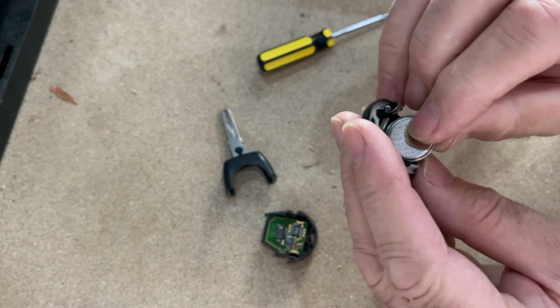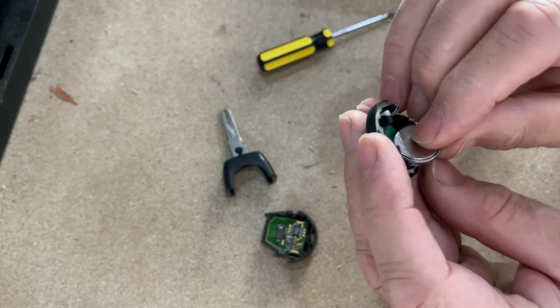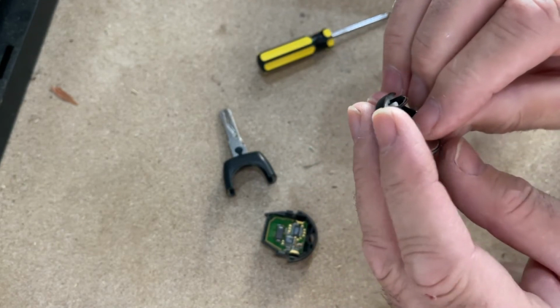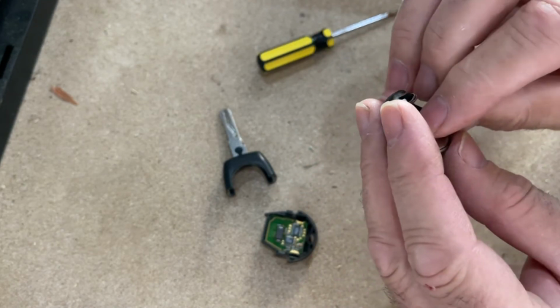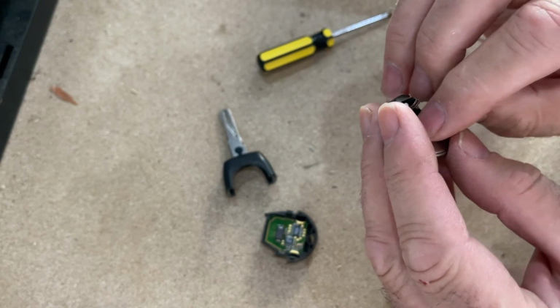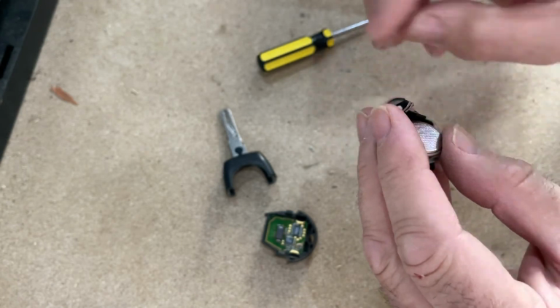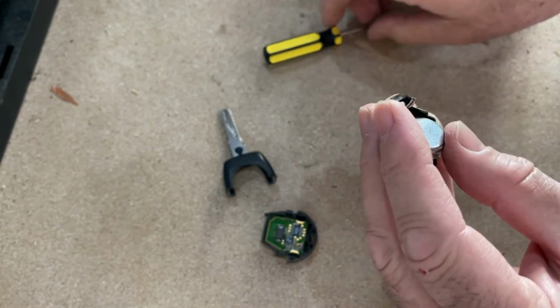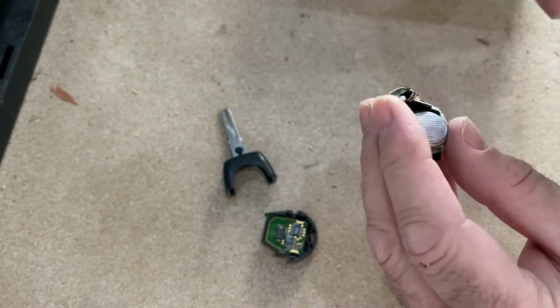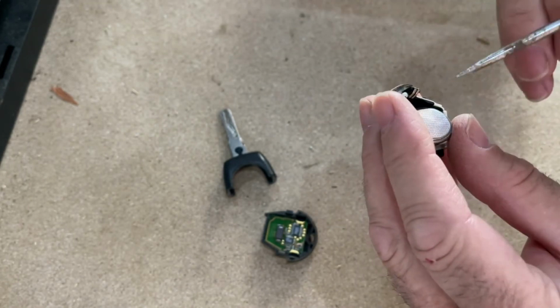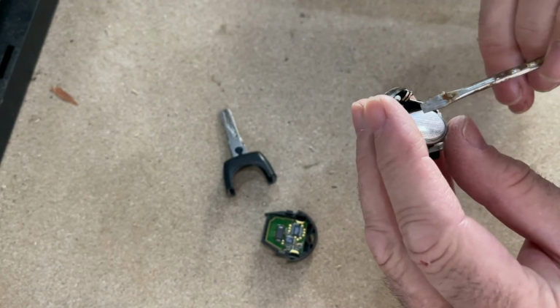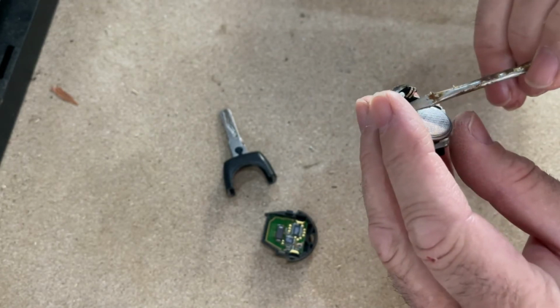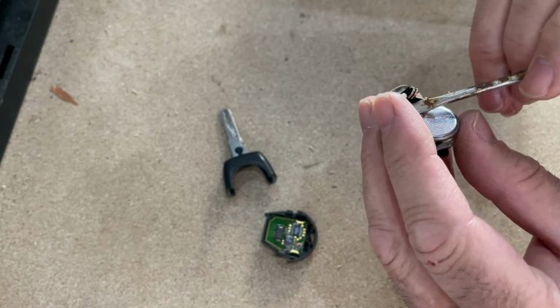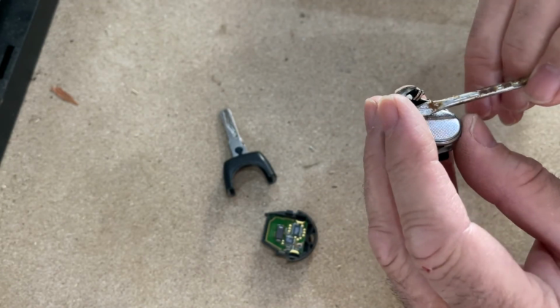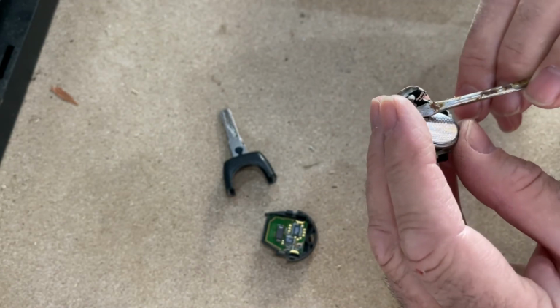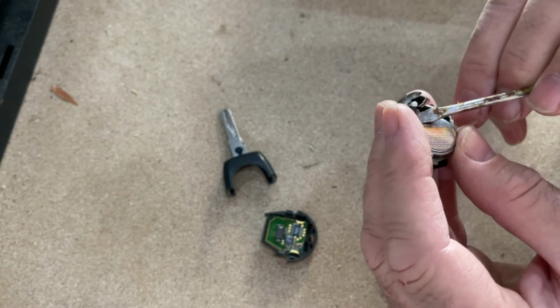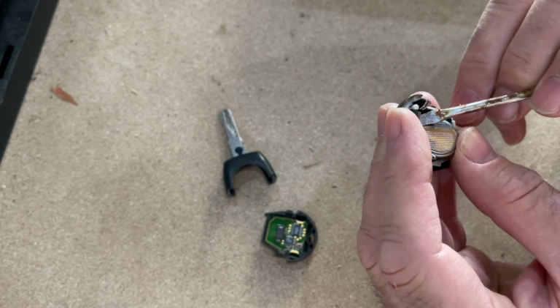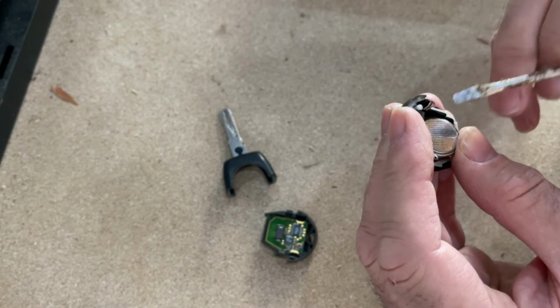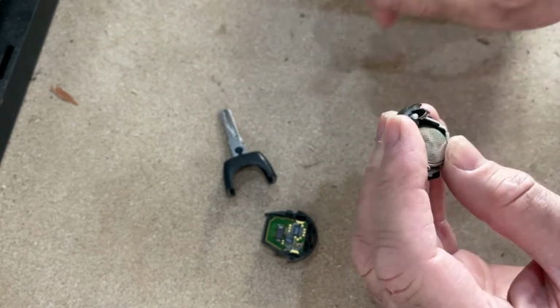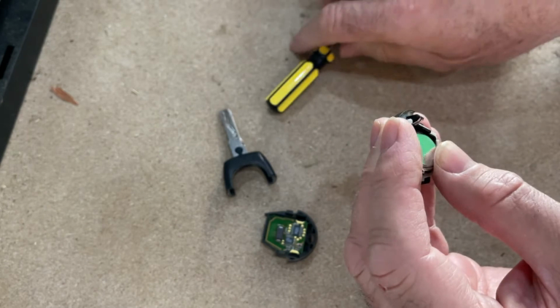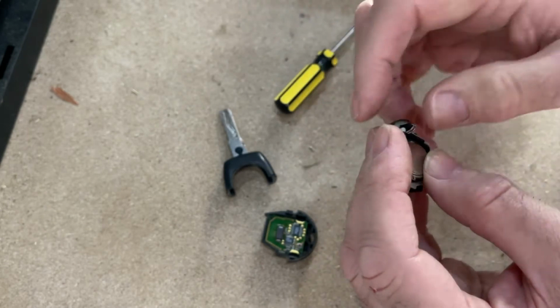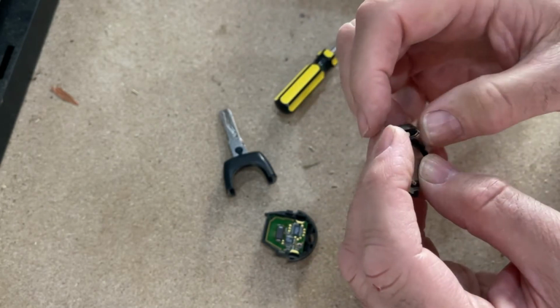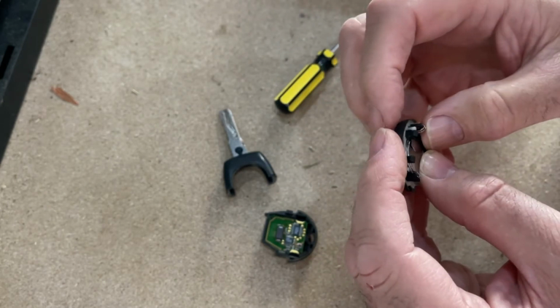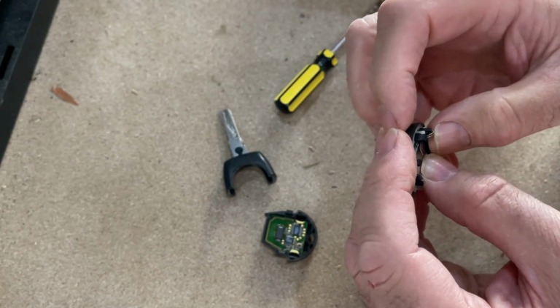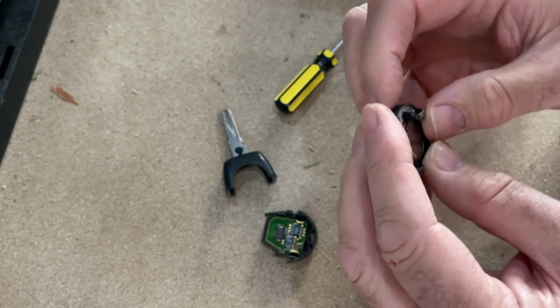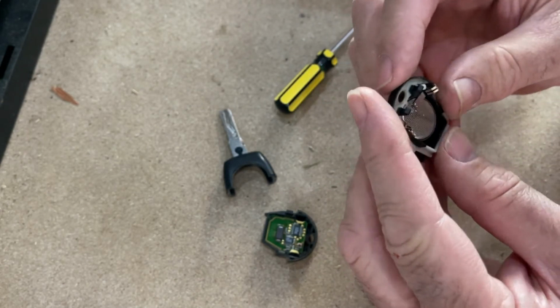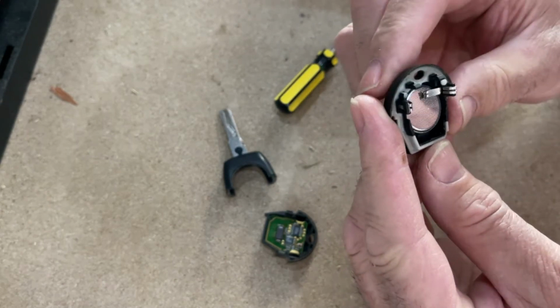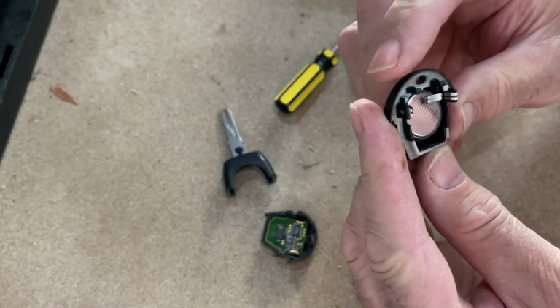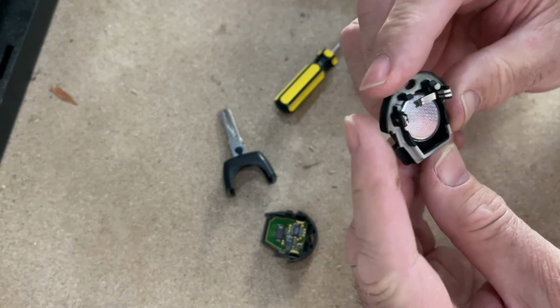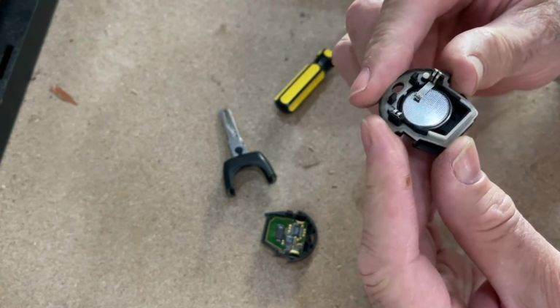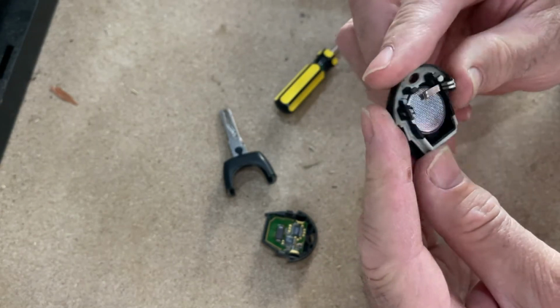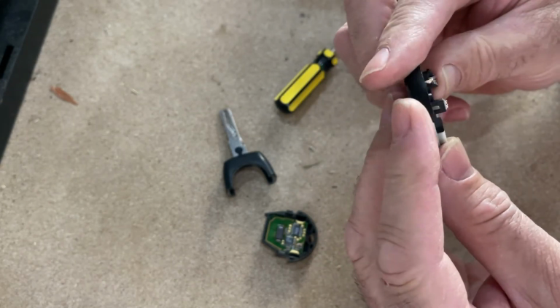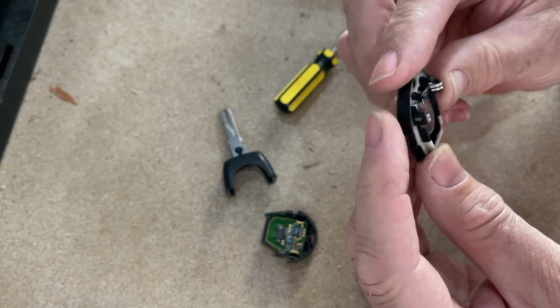Slide the battery underneath this little tab here, slide that under there like that, and the battery will snap into place, as you can see.